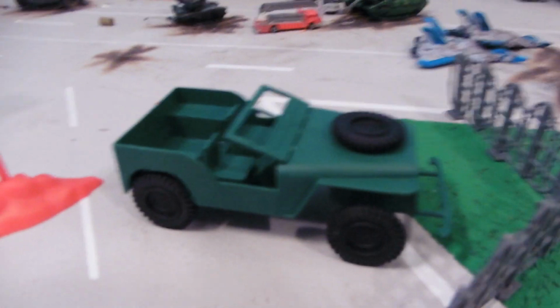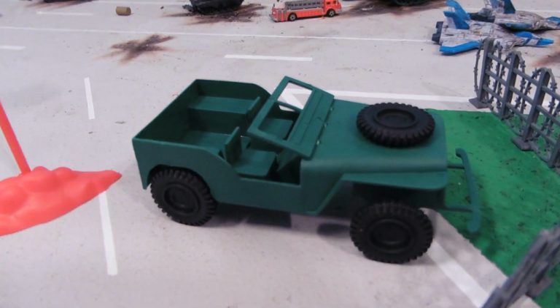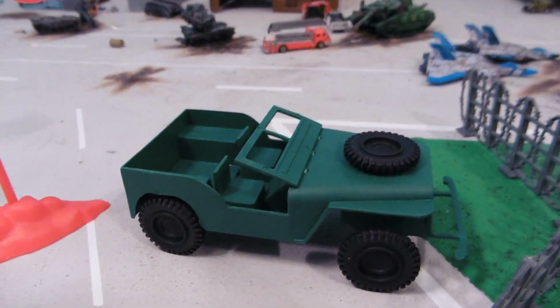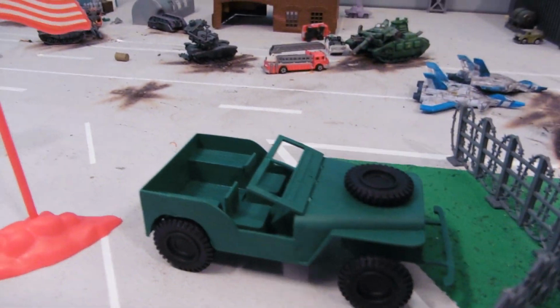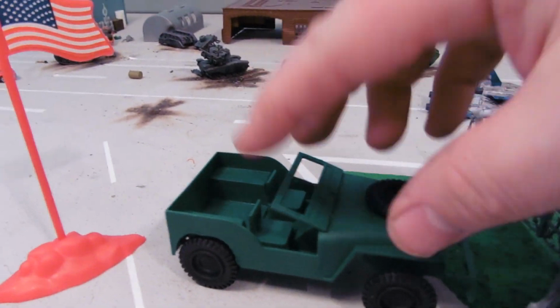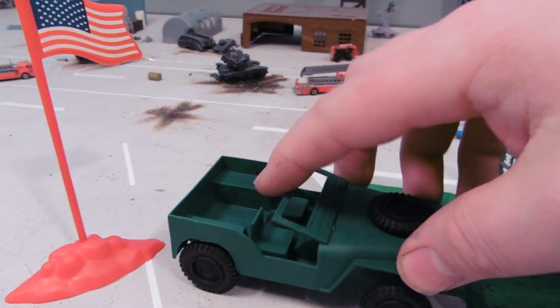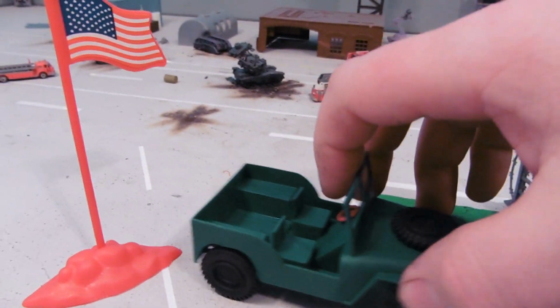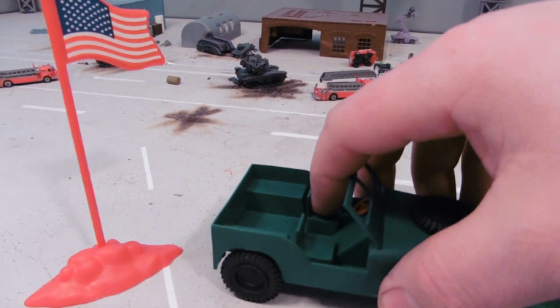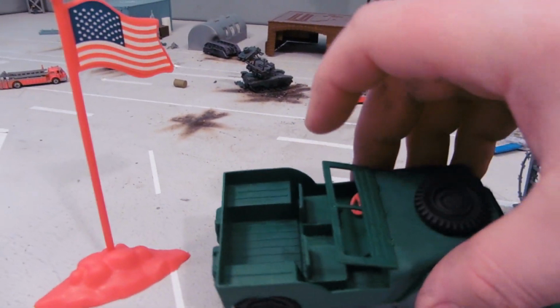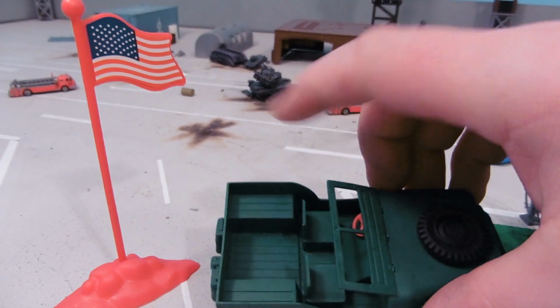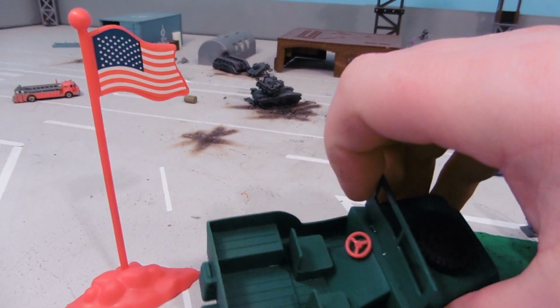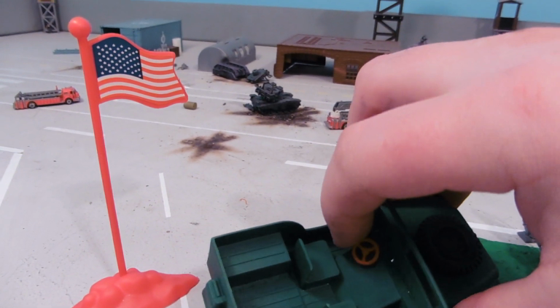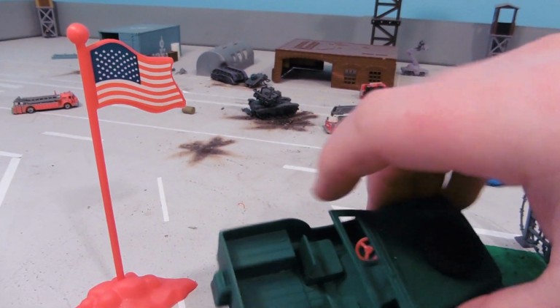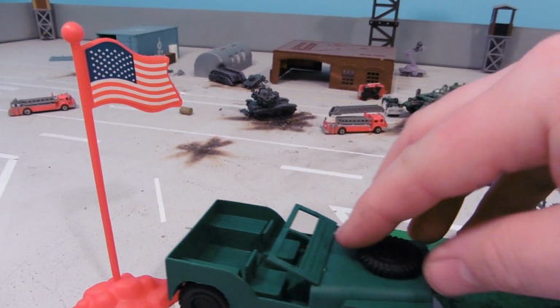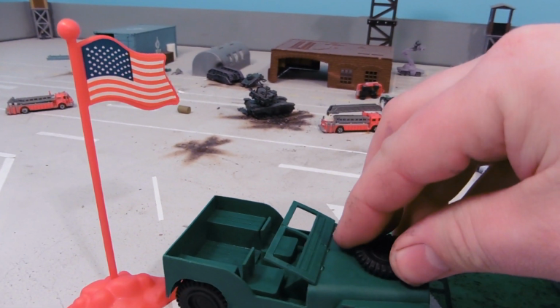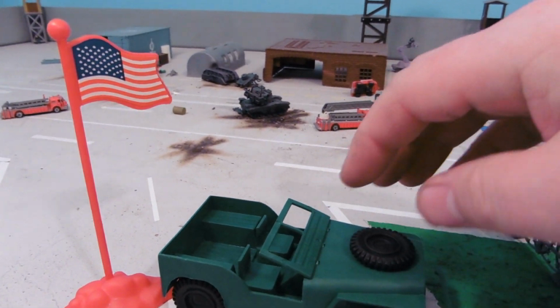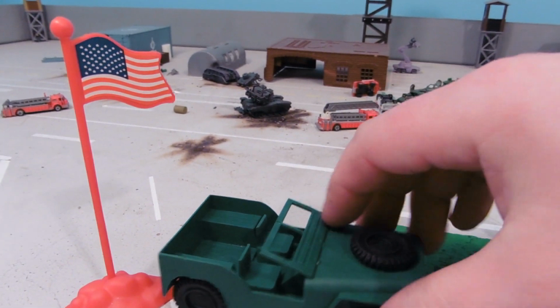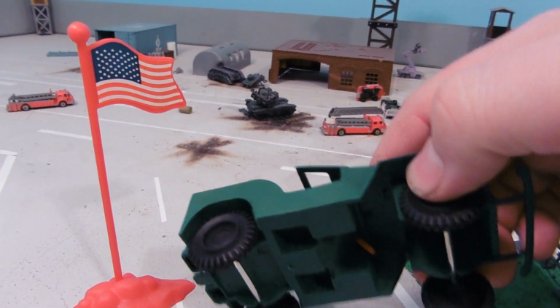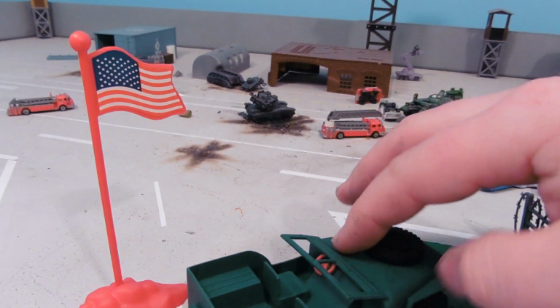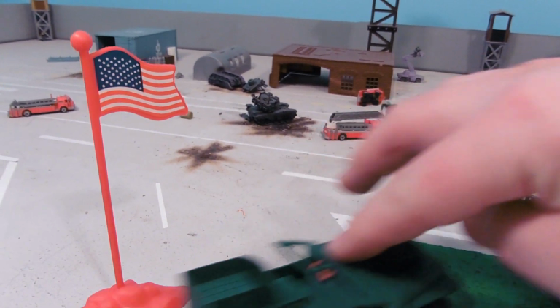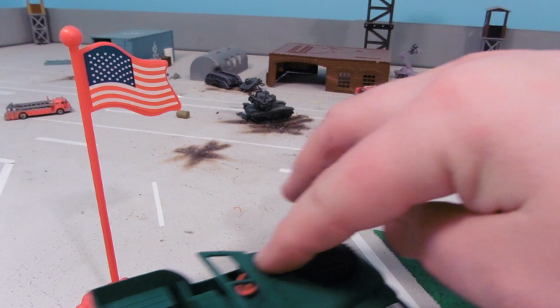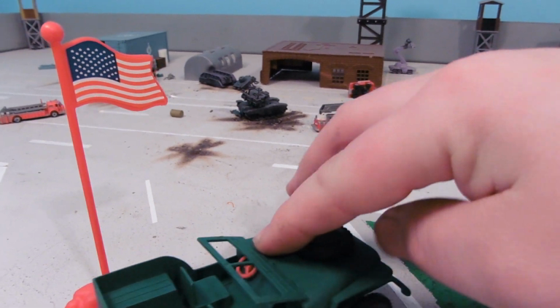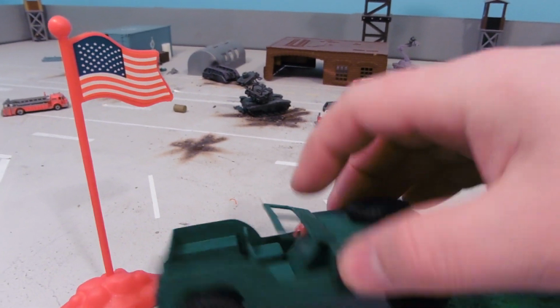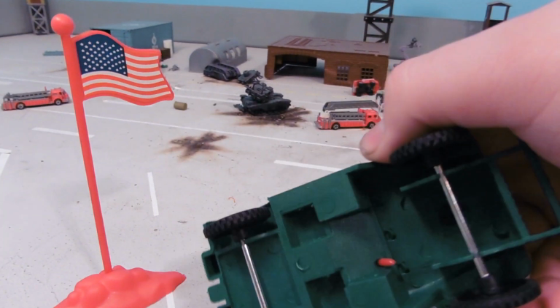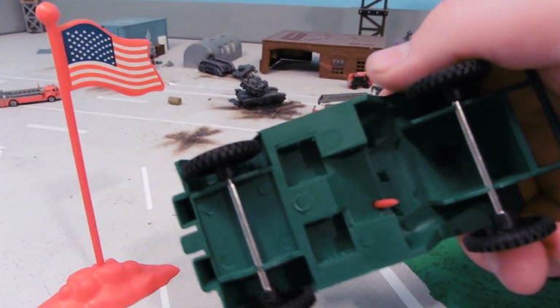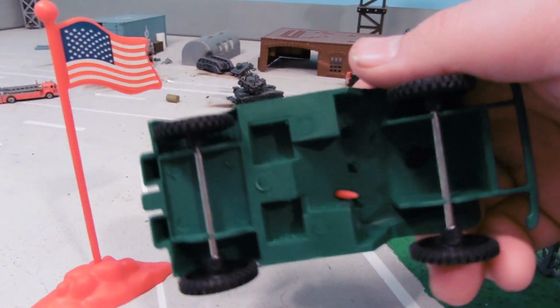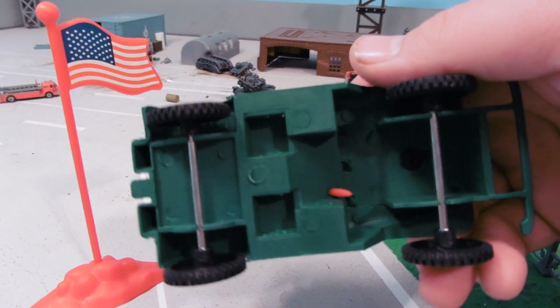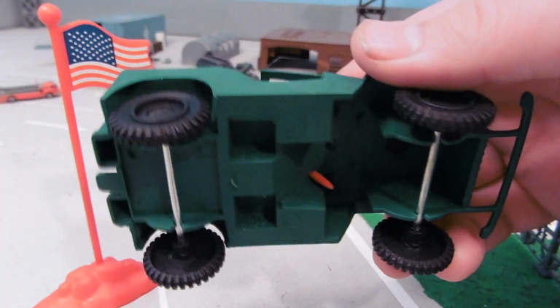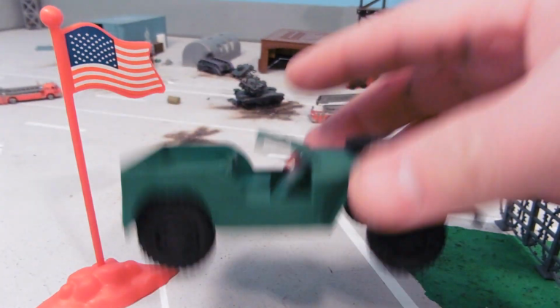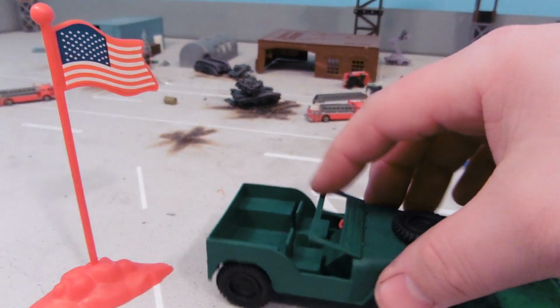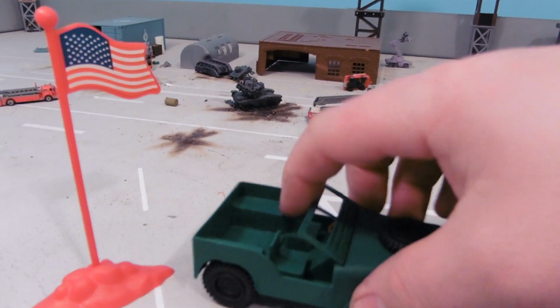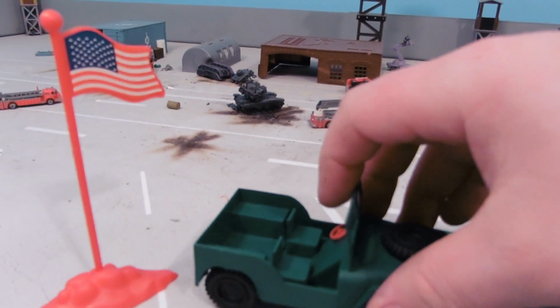We have our jeep right here — got two seats, little steering wheel, spare tire, and middle axles.